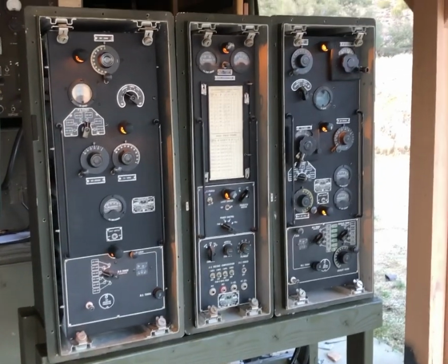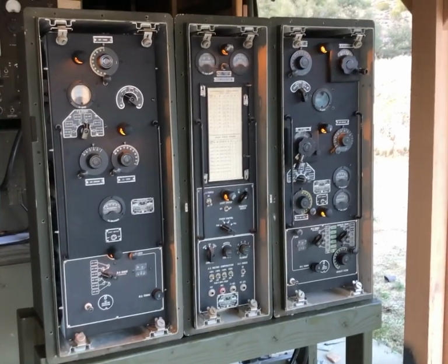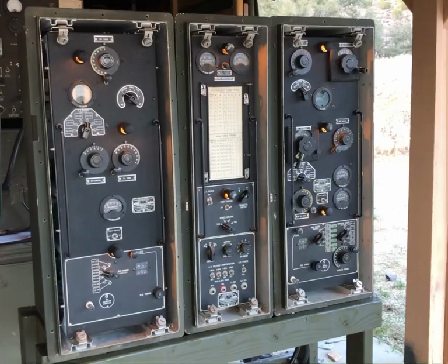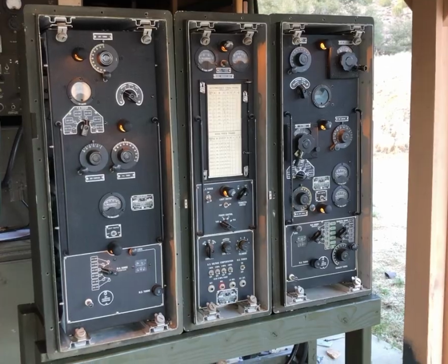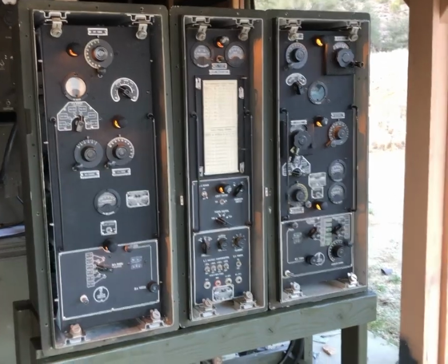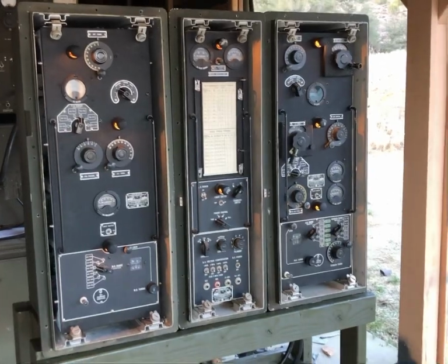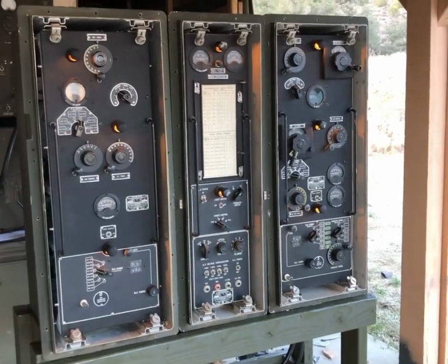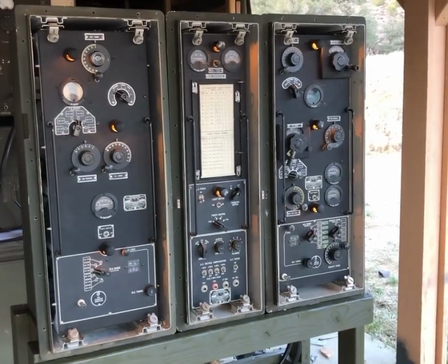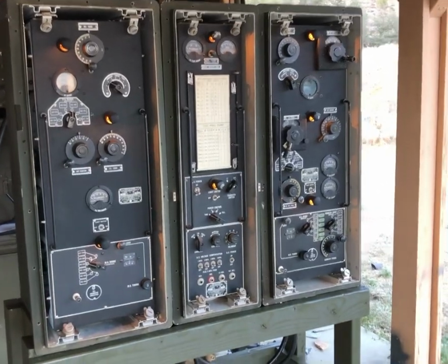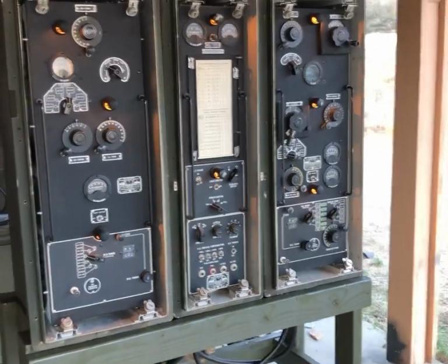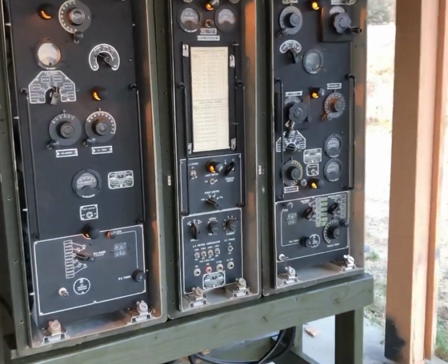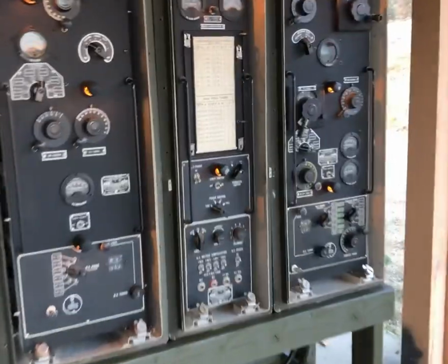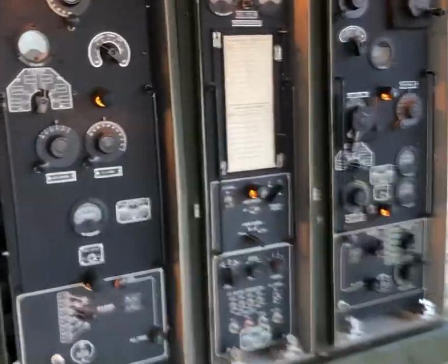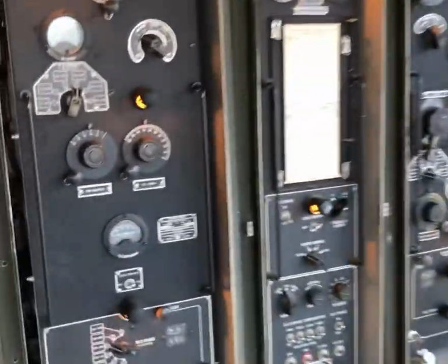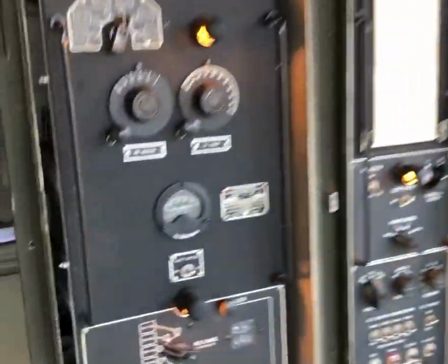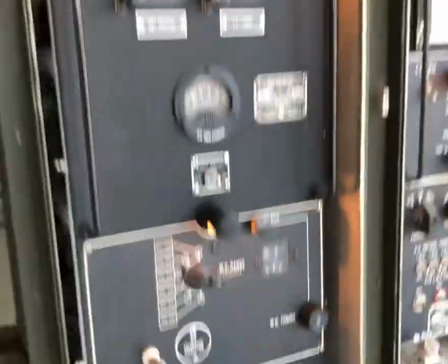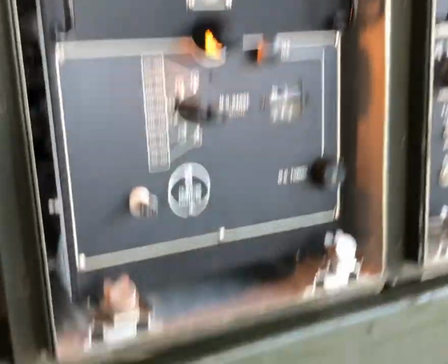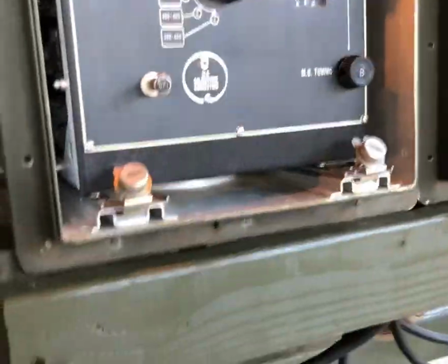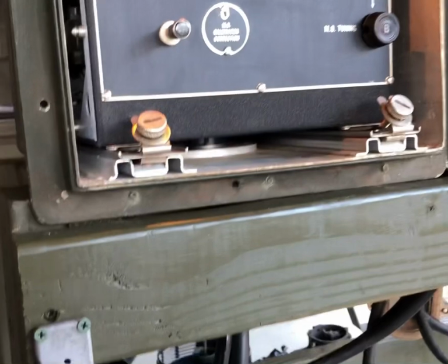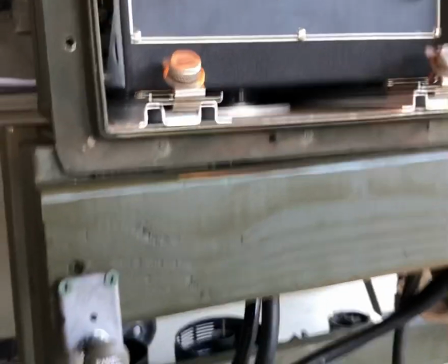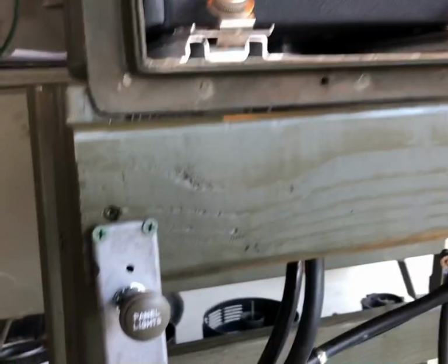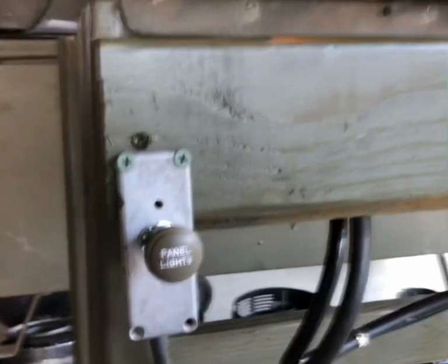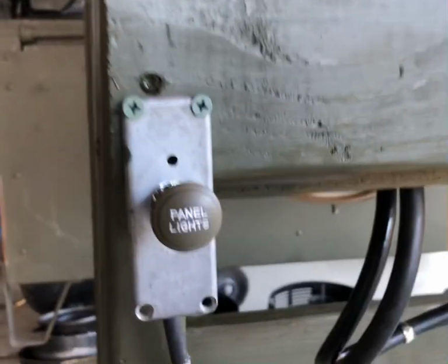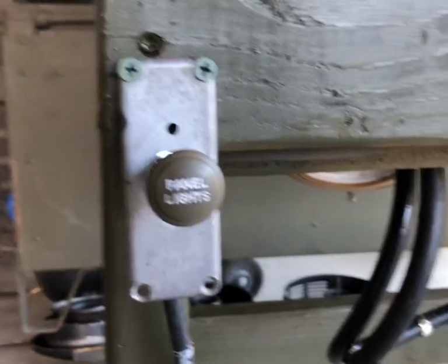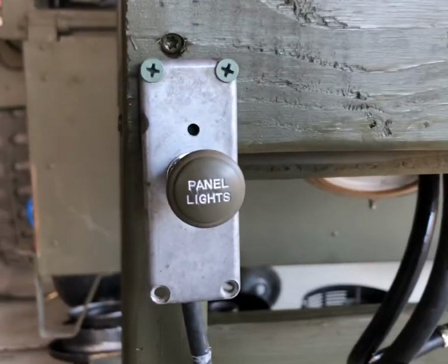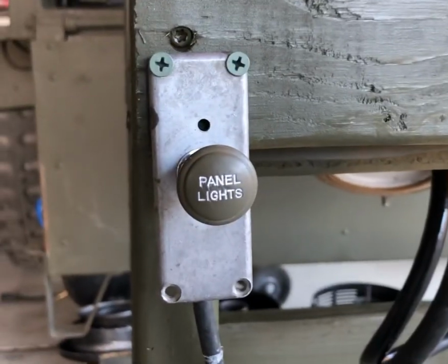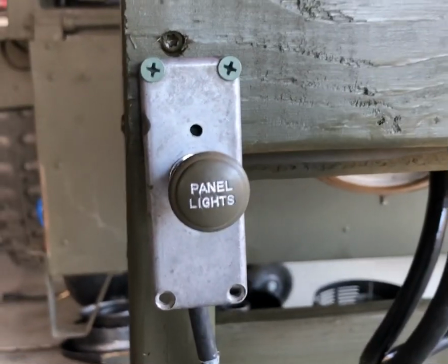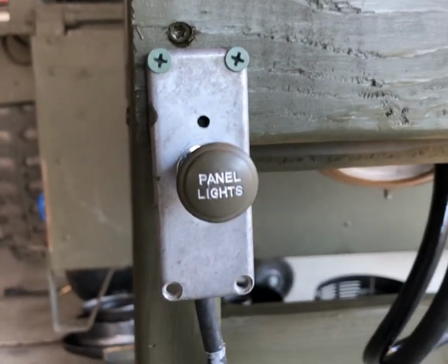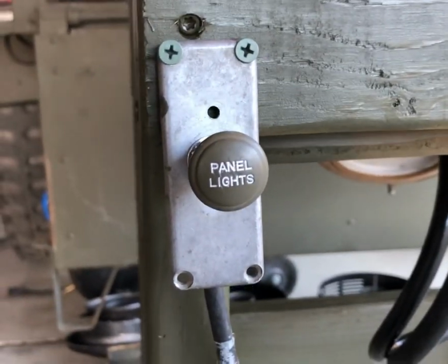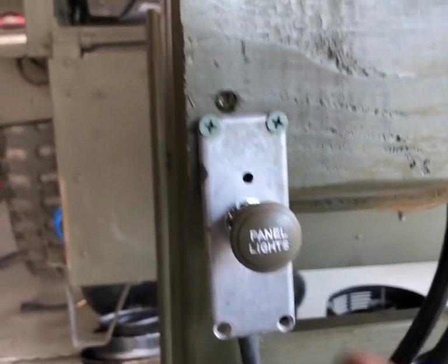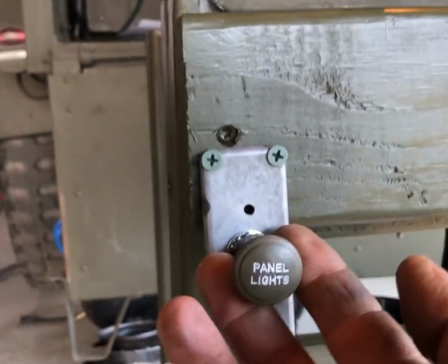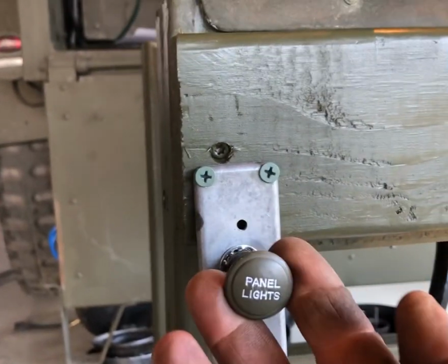Everything else is done by the AC inverter, so we'll go ahead and get that going. Note to audience: this is not really the panel light switch — it's actually the inverter switch.